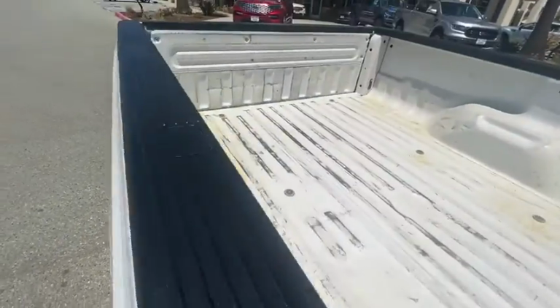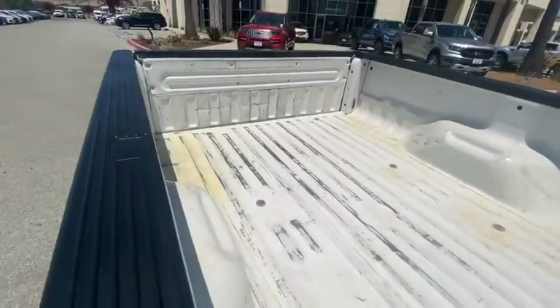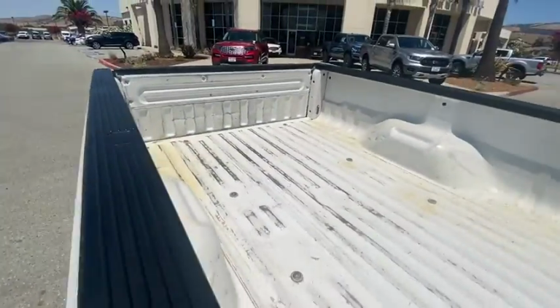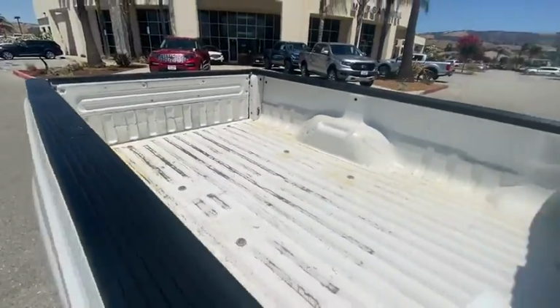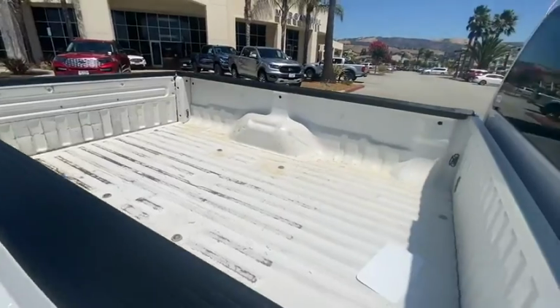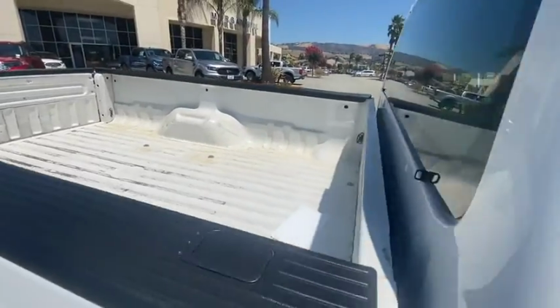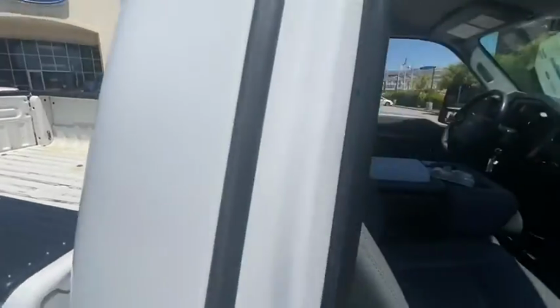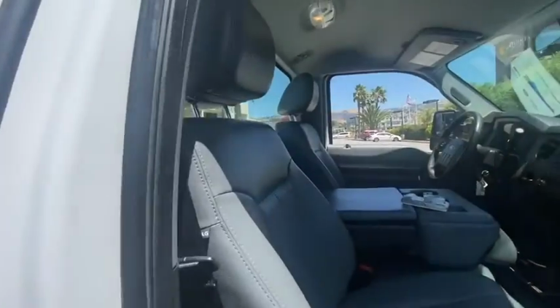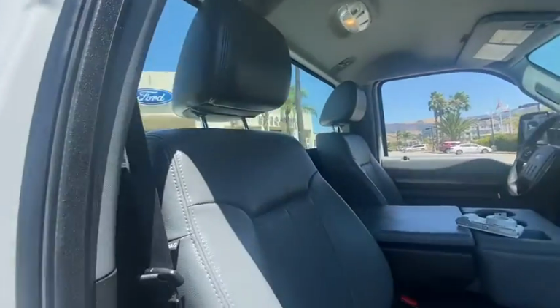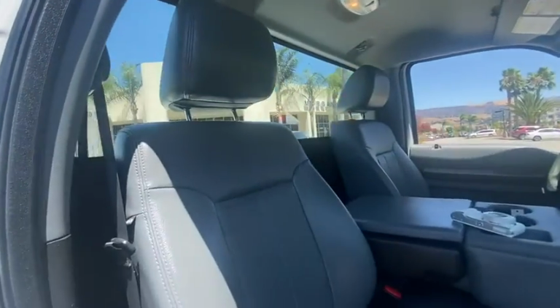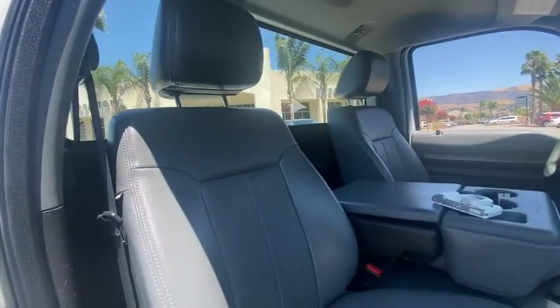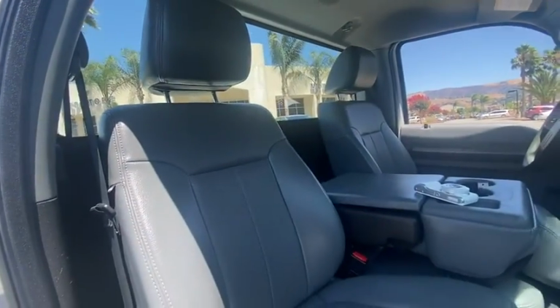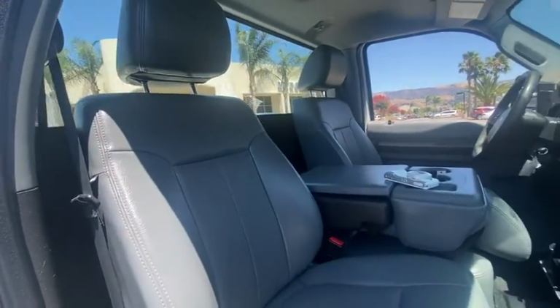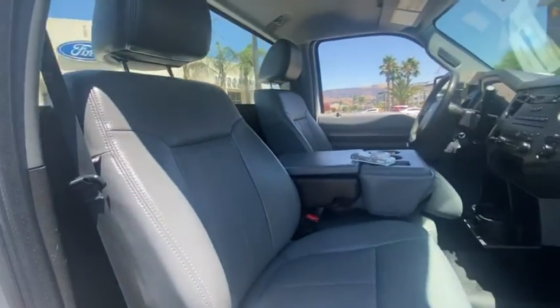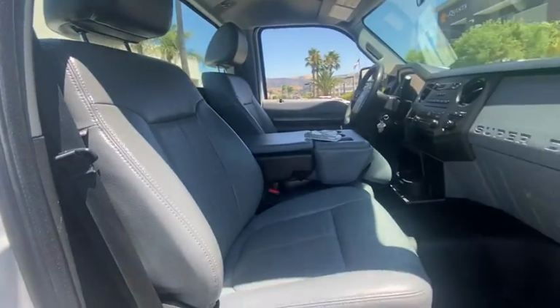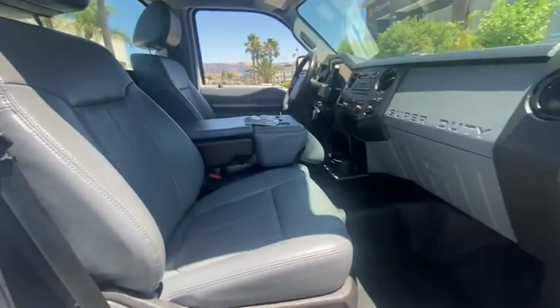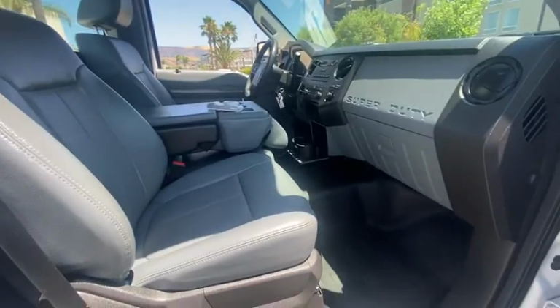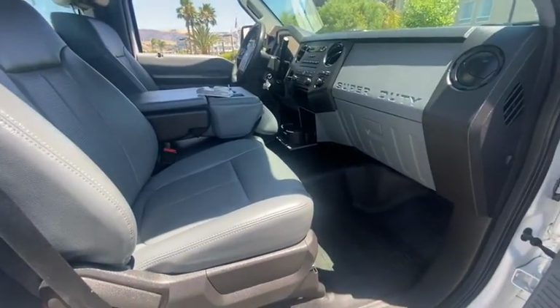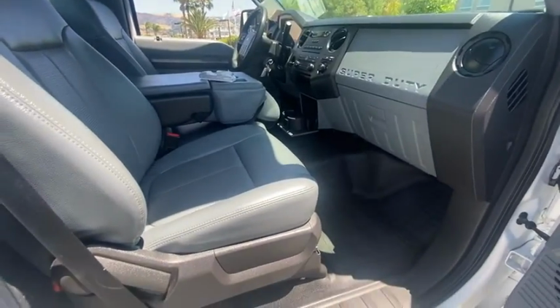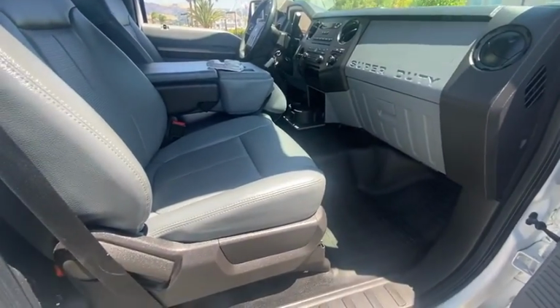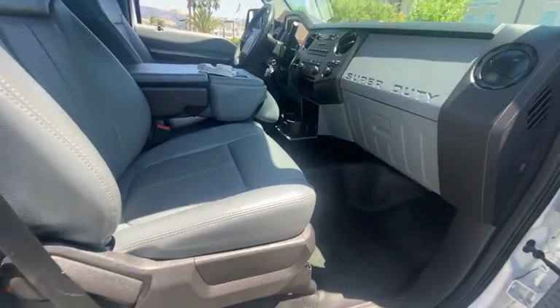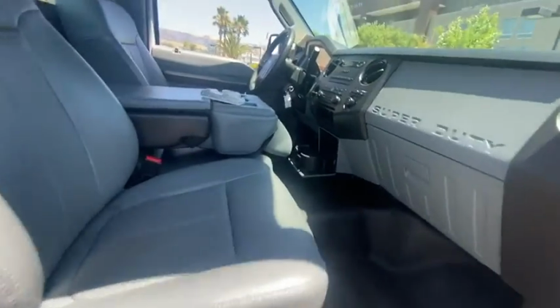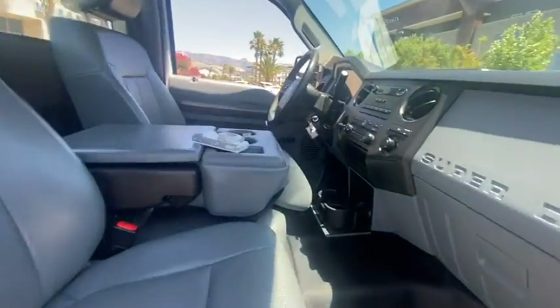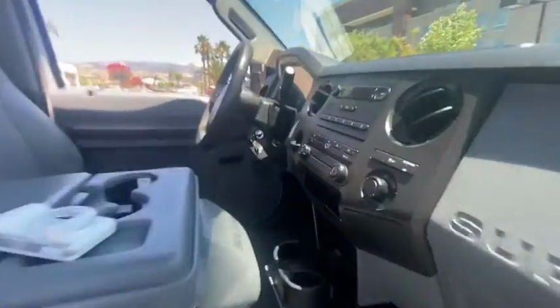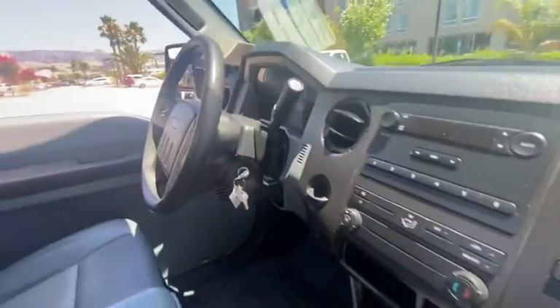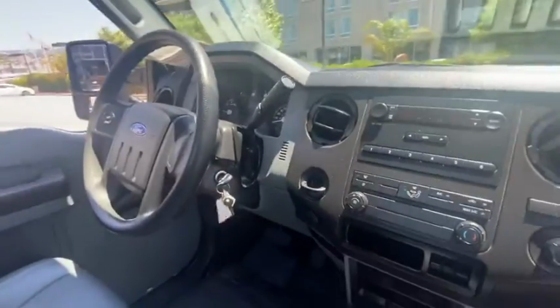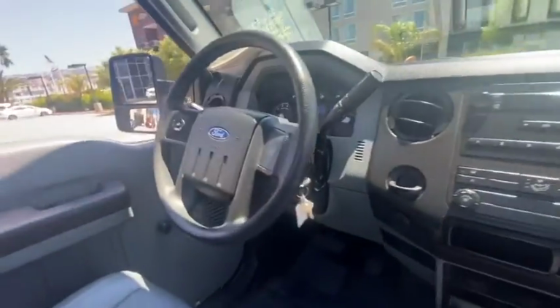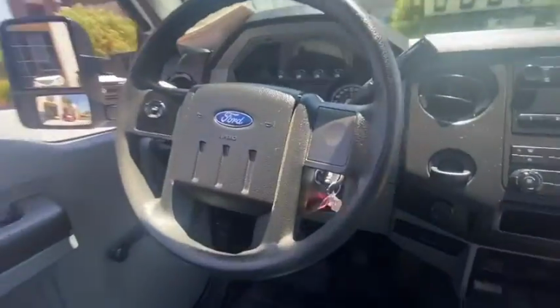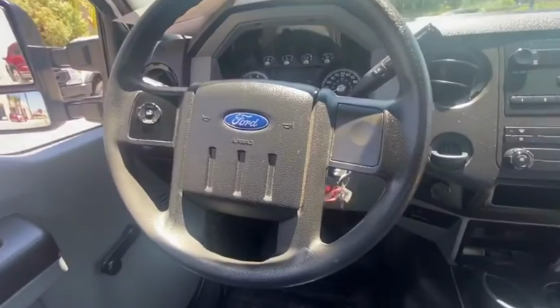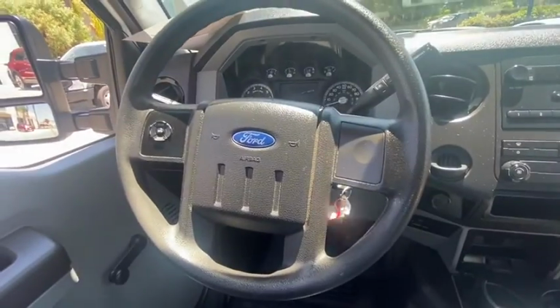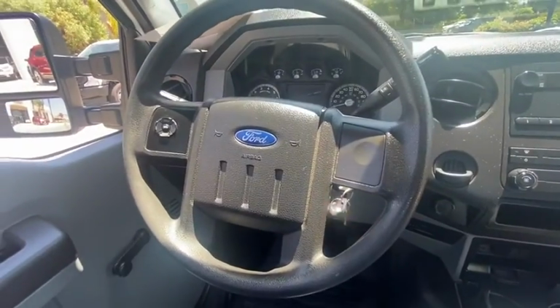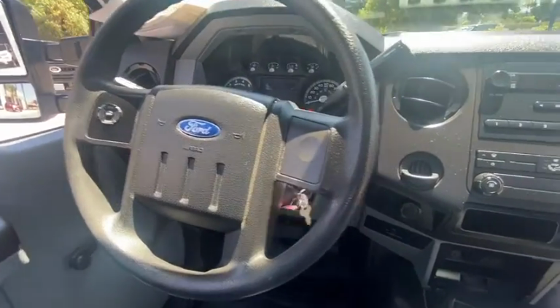Front reading lamp, towing package, passenger vanity mirror, four-piece floor mat set, low tire pressure warning, front wheel independent suspension. This isn't just a vehicle, it's an experience. So stop in for a test drive today.